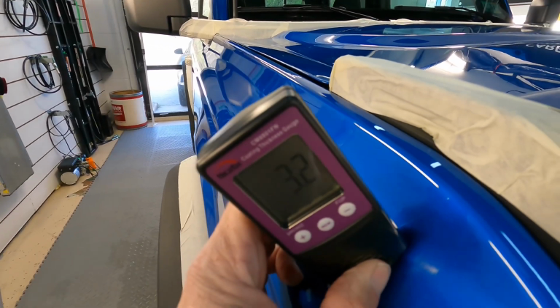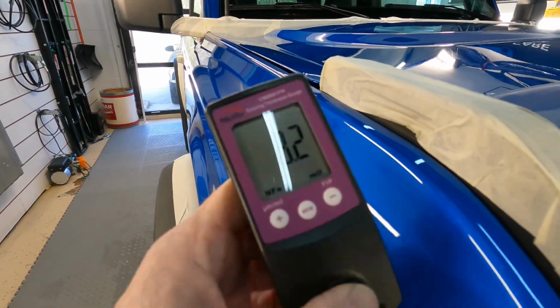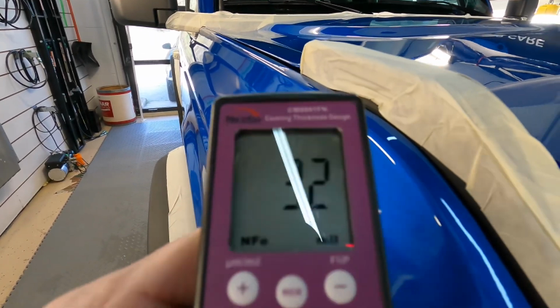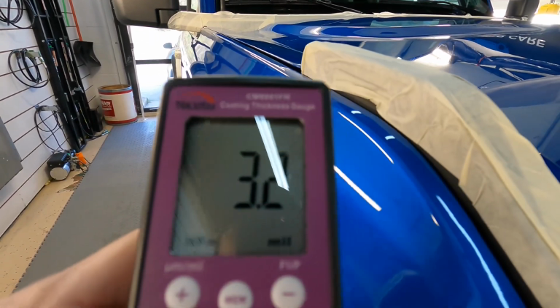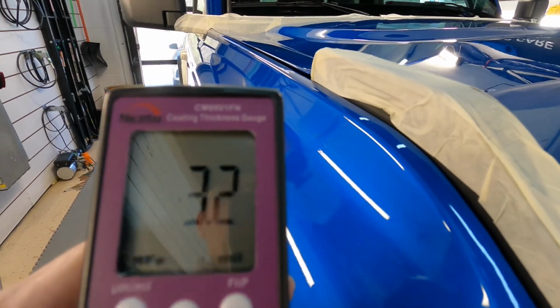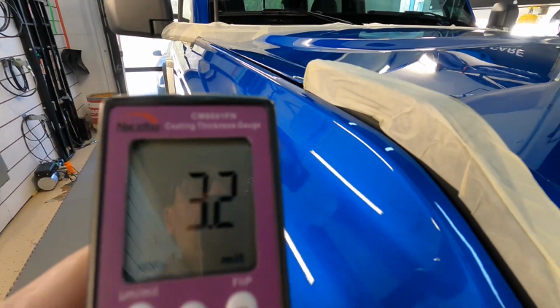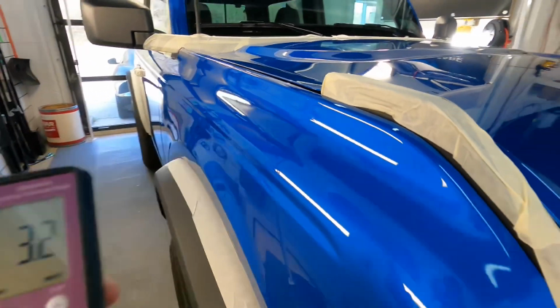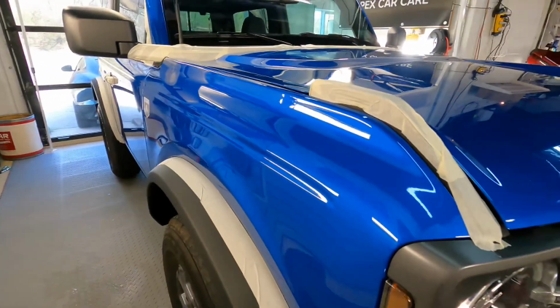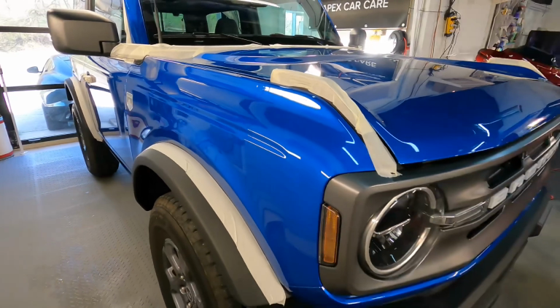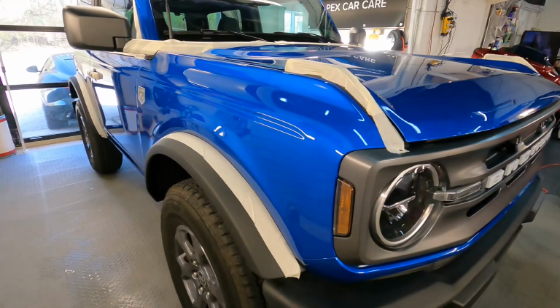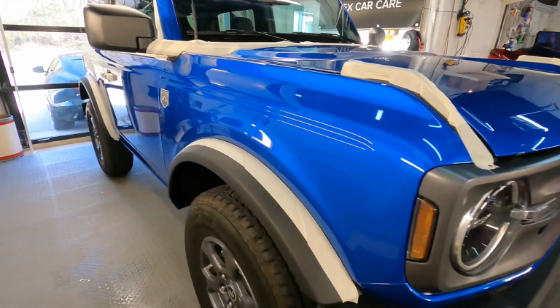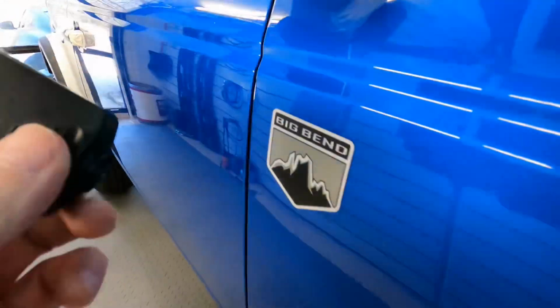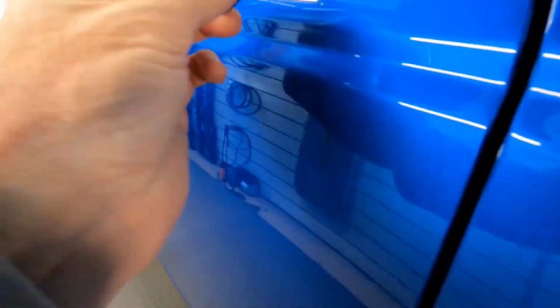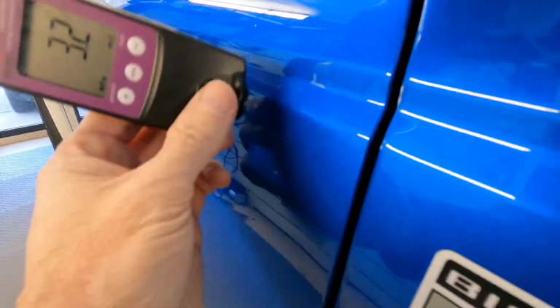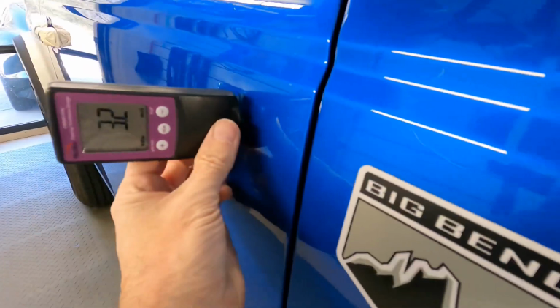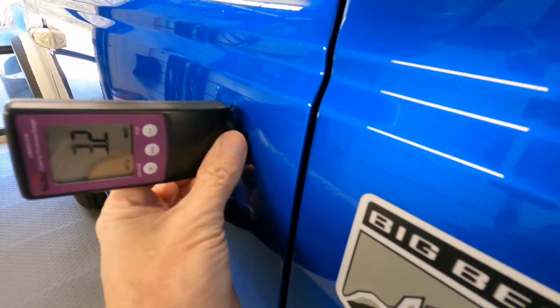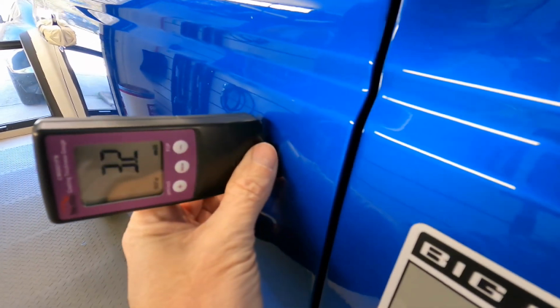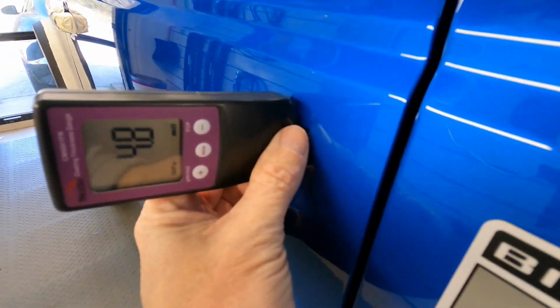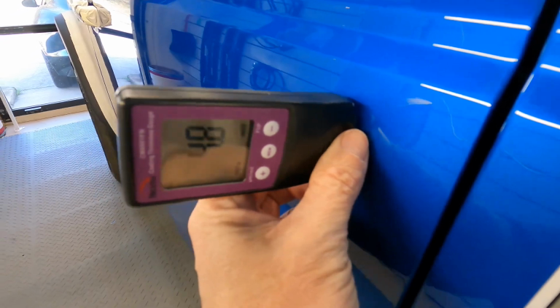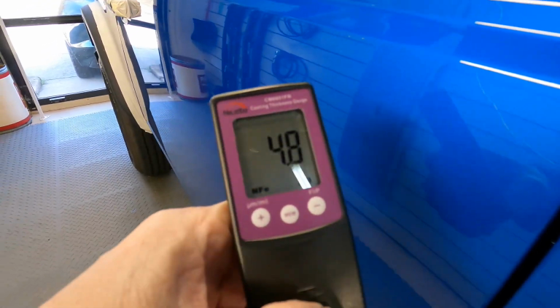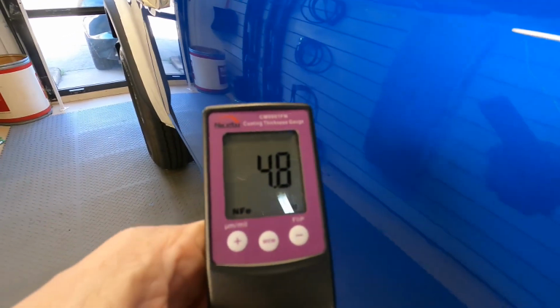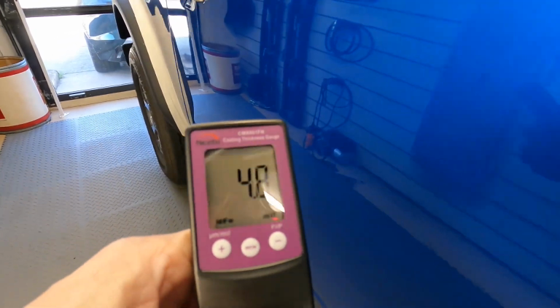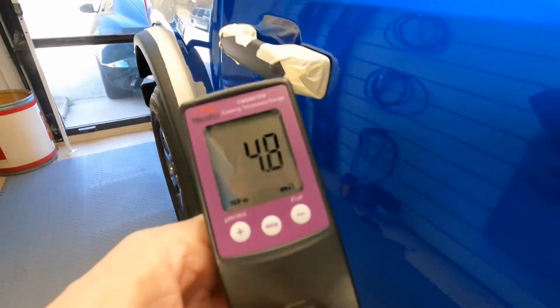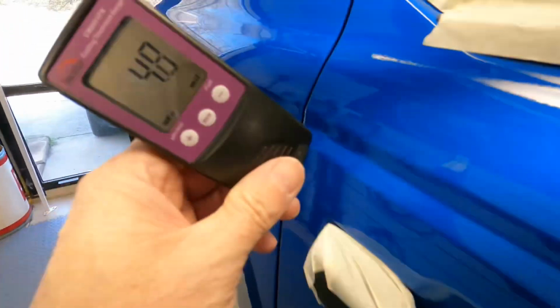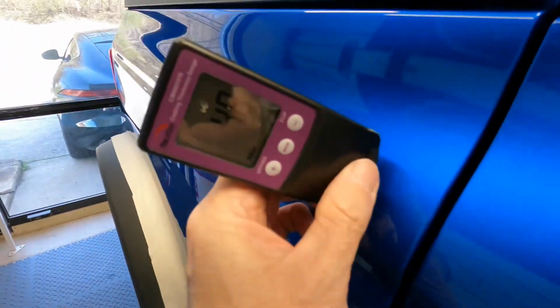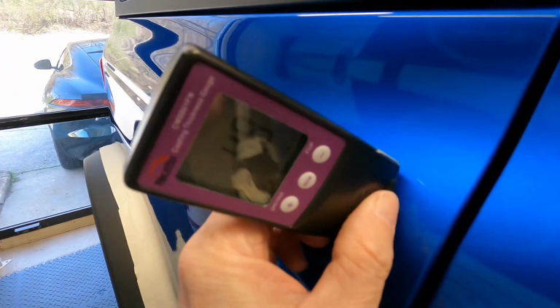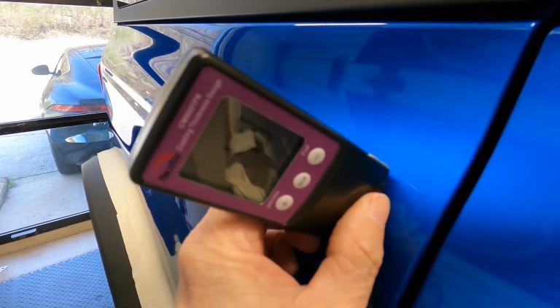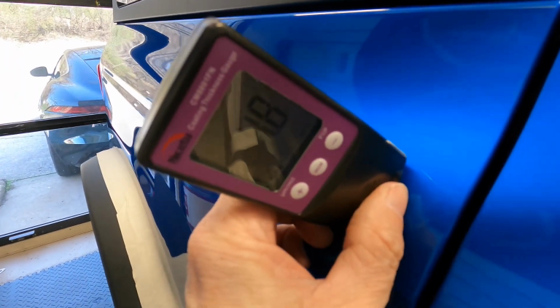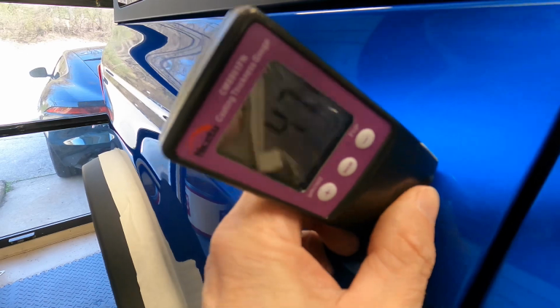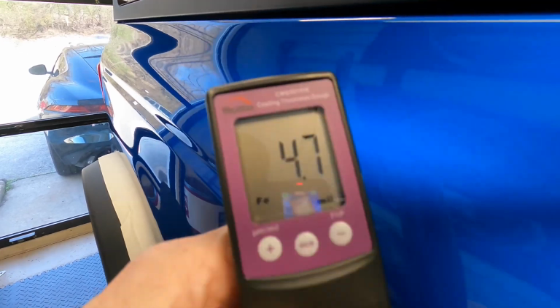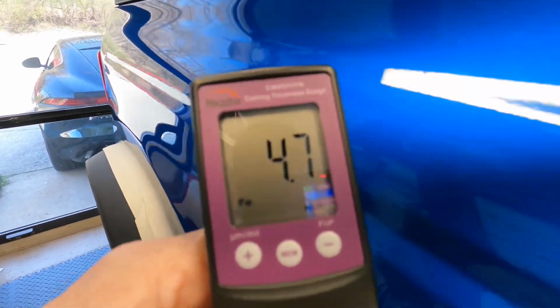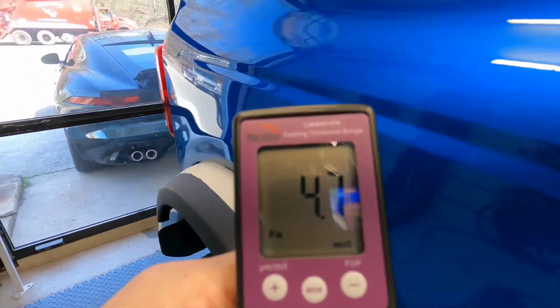What I do want you to keep in mind is the clear coat portion of the three-layer system, which consists of primer, base coat or color coat, and clear coat. Clear coat is the top layer we're correcting, and it's only a third of what we're measuring here.